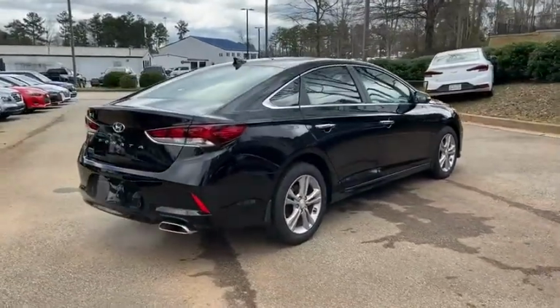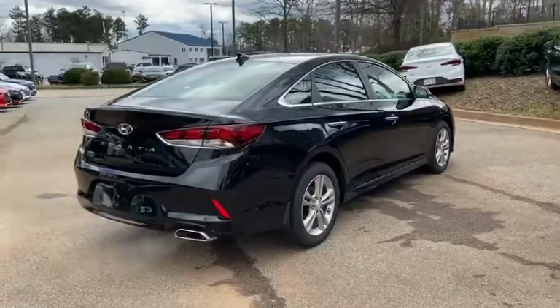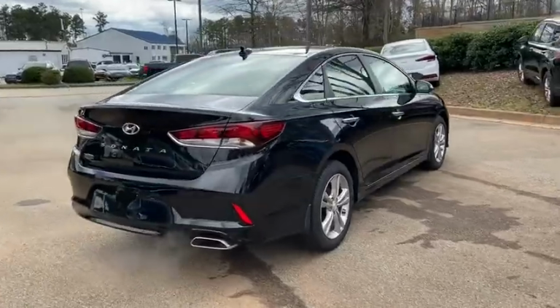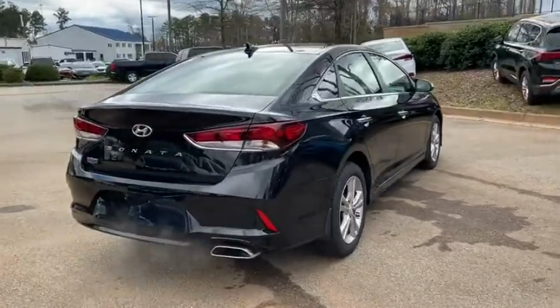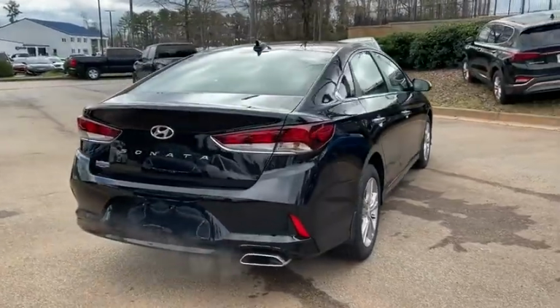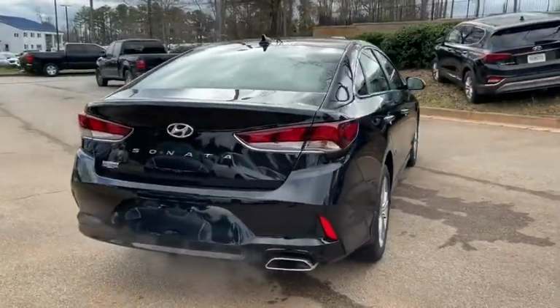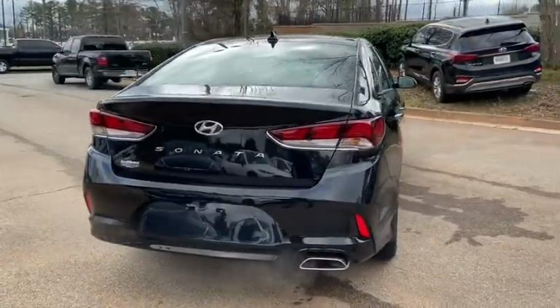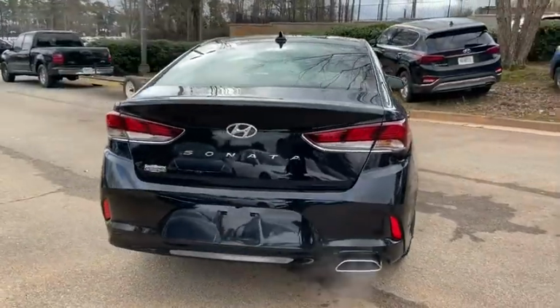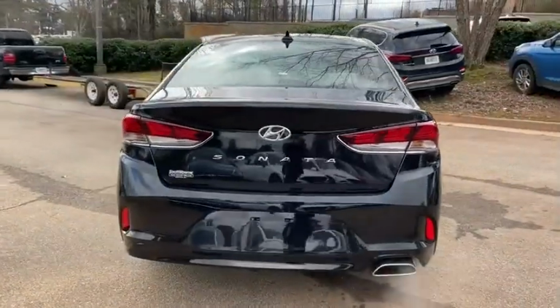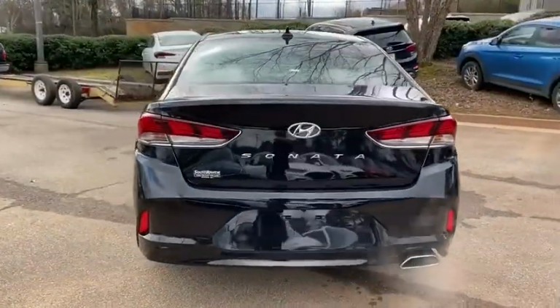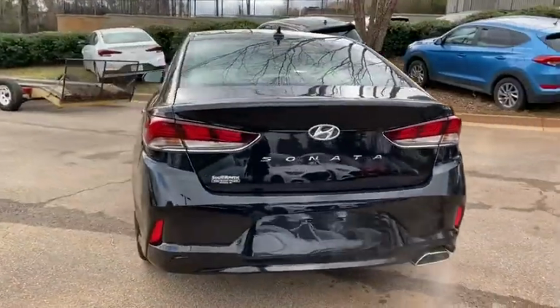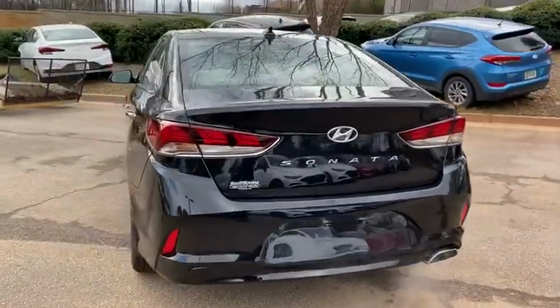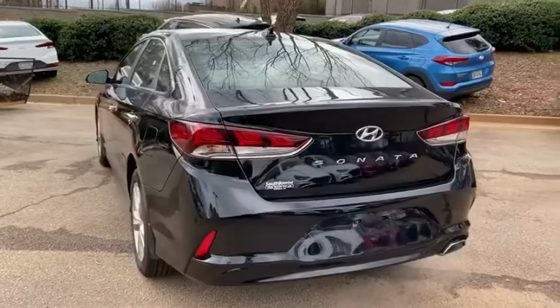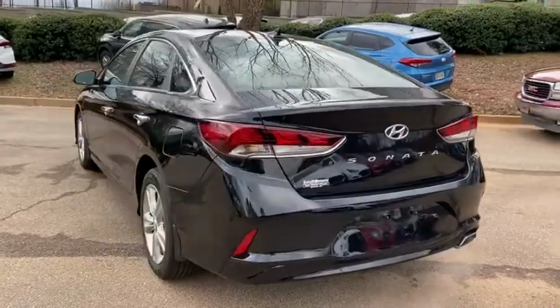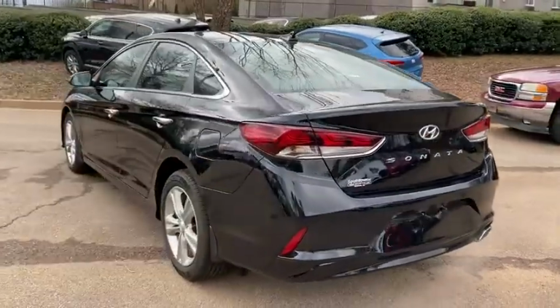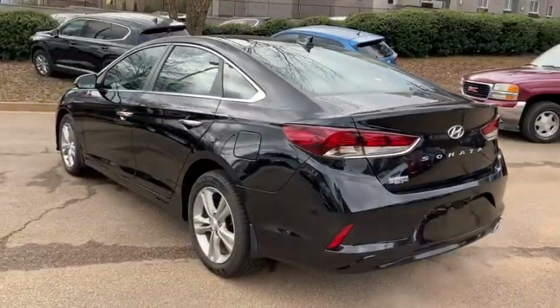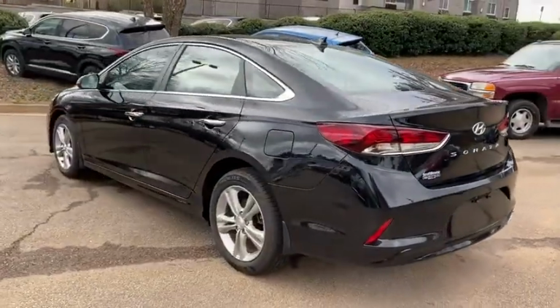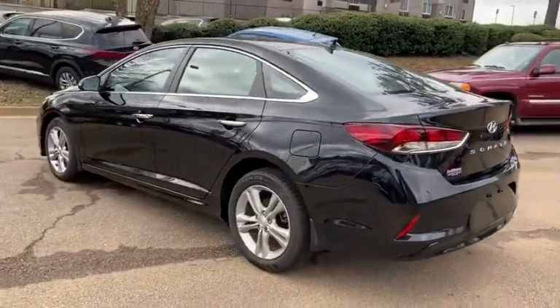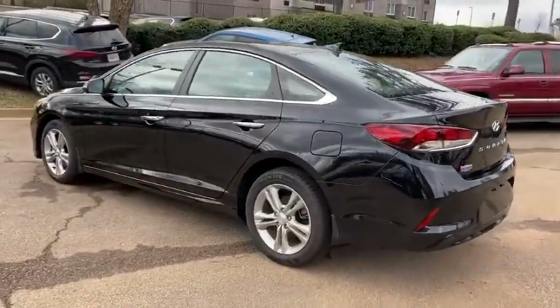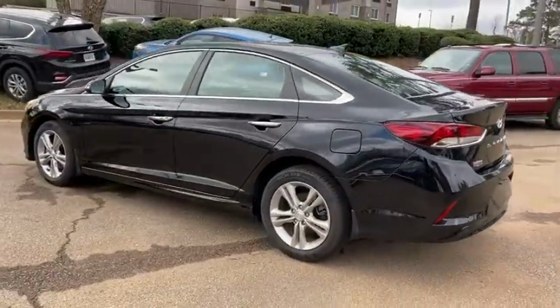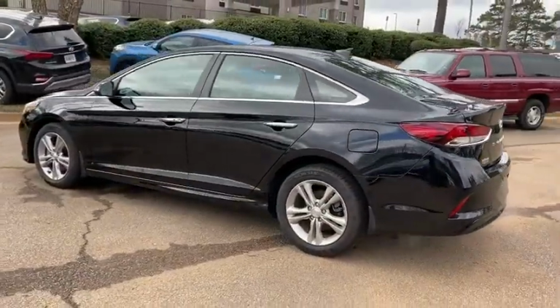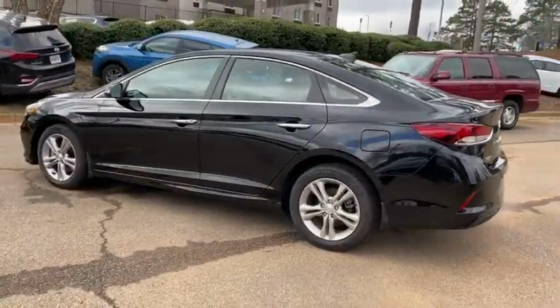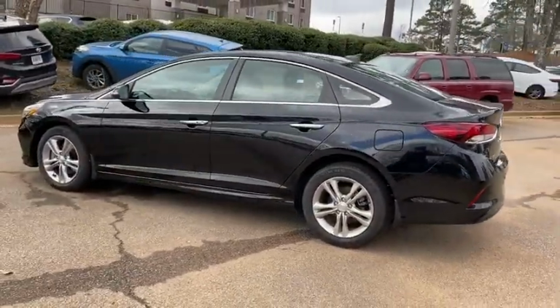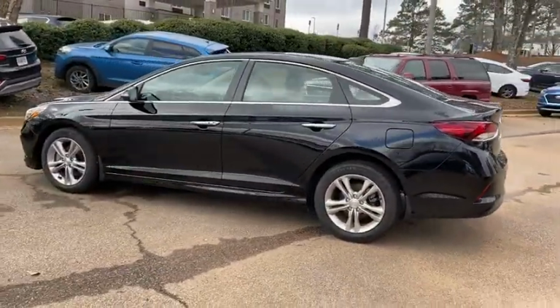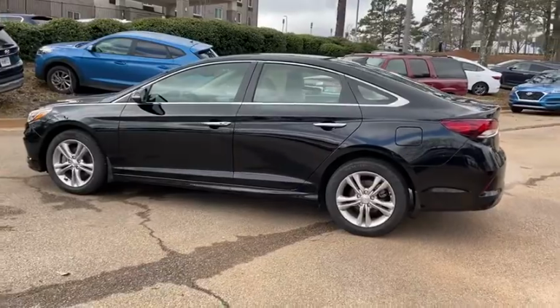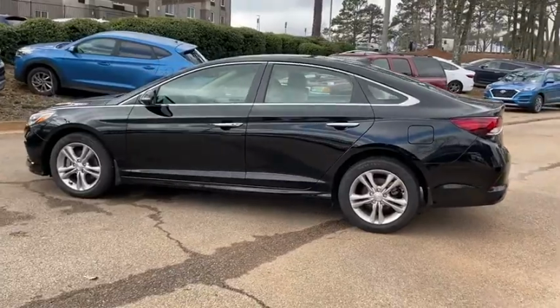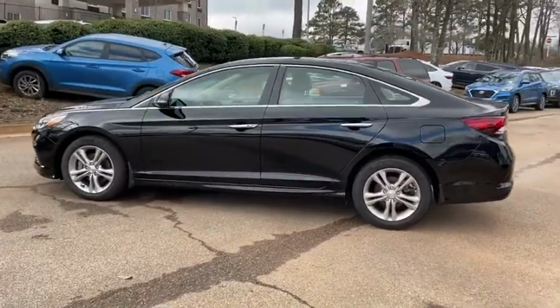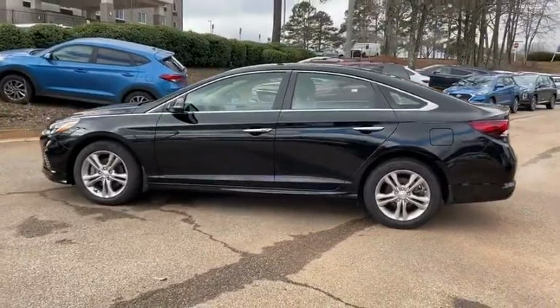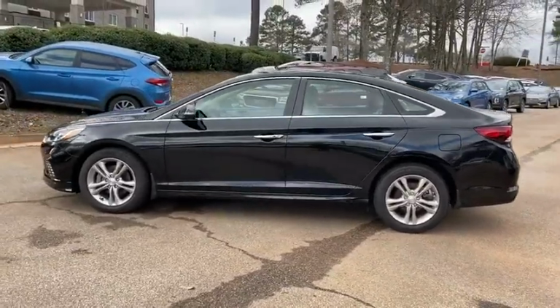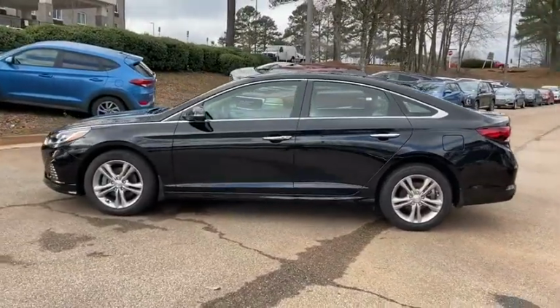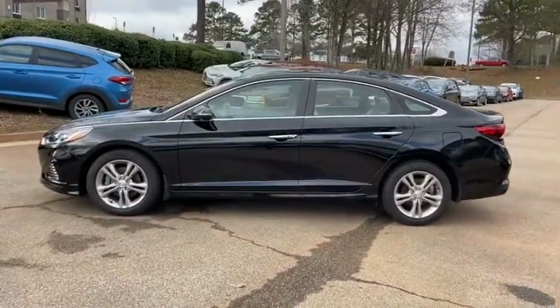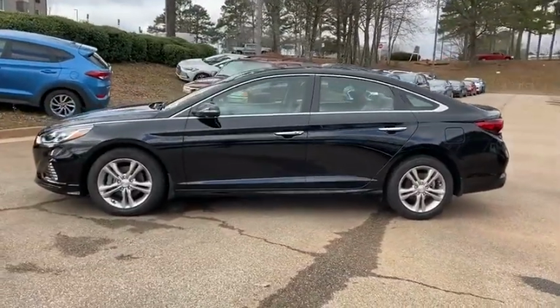Here are some of this vehicle's great options: traction control, dual airbags, leather-wrapped steering wheel, power steering, four-wheel disc brakes, electronic stability control, power windows, rear window defroster, heated steering wheel.